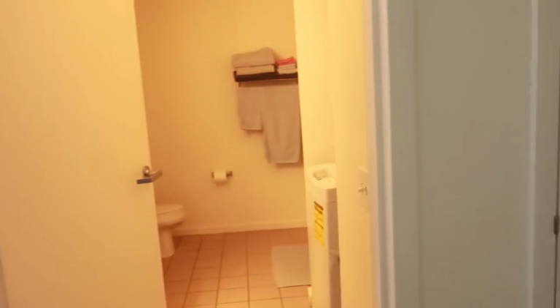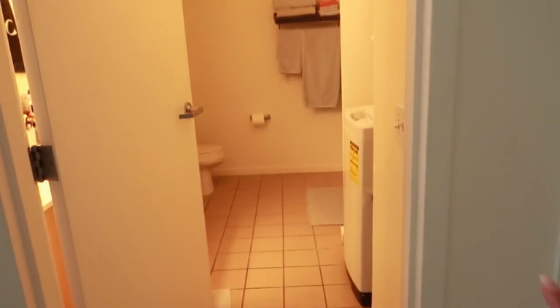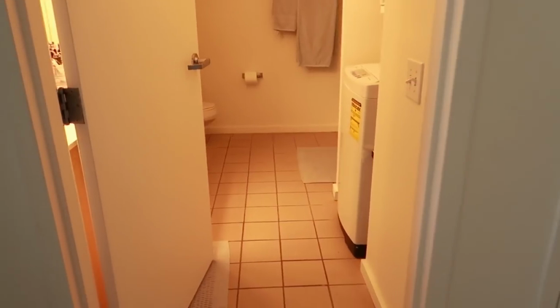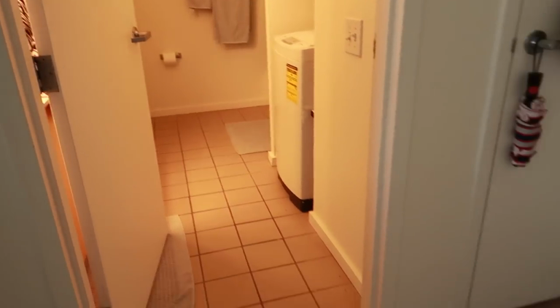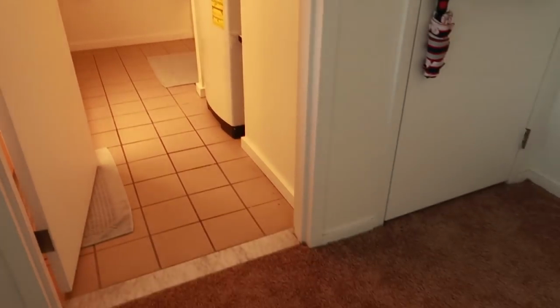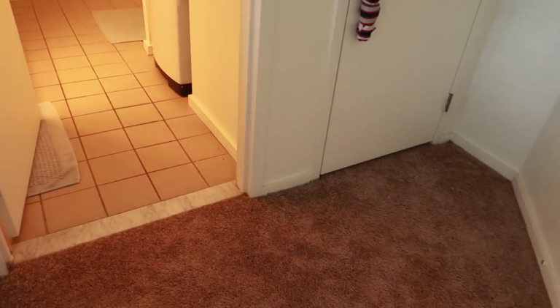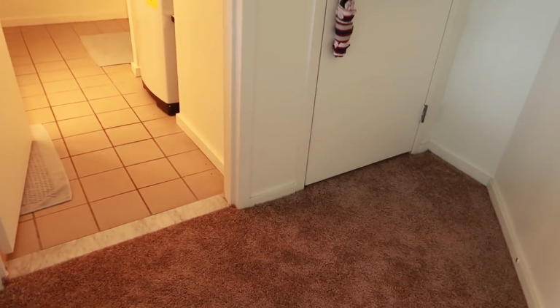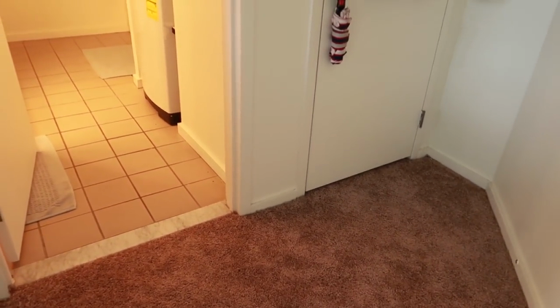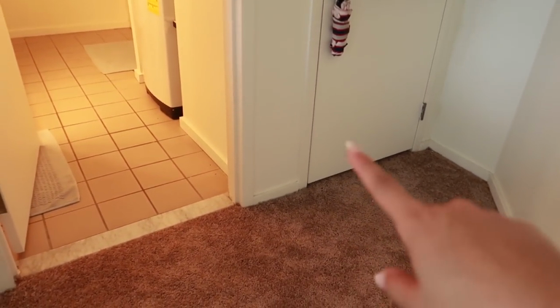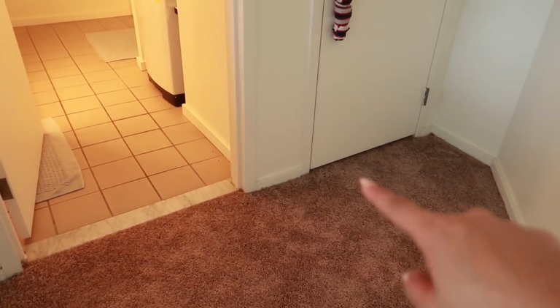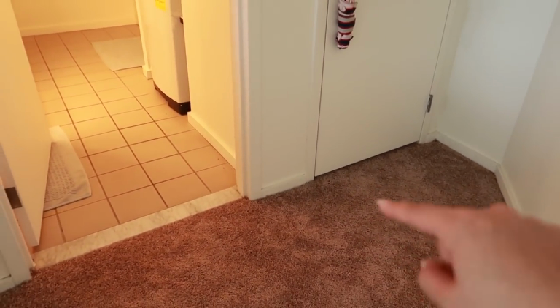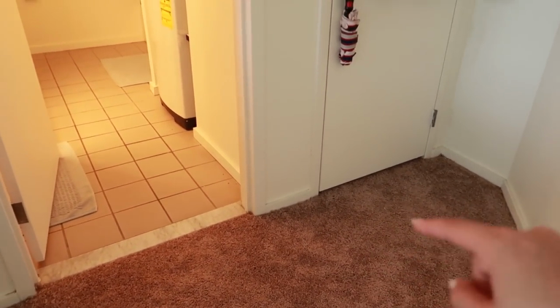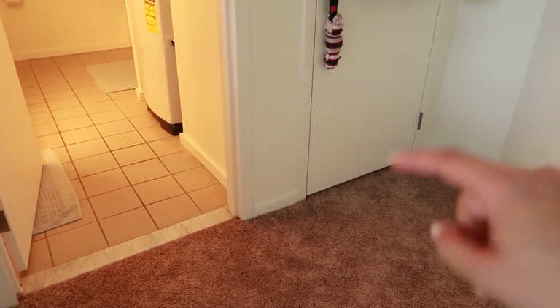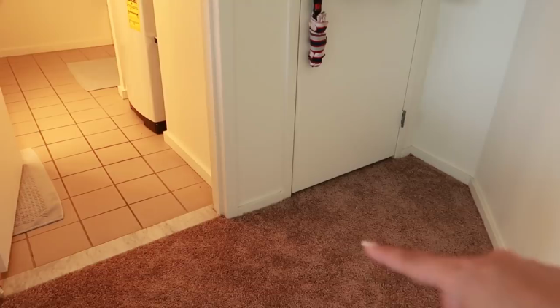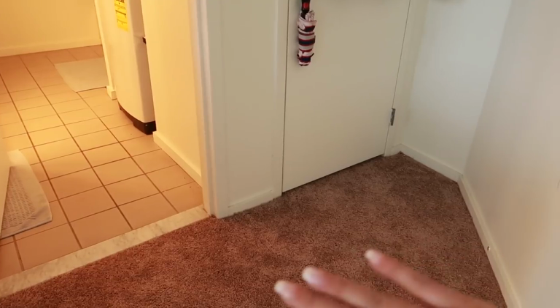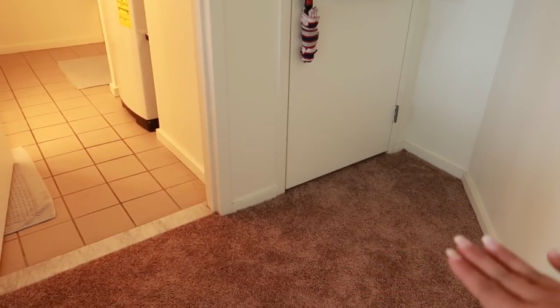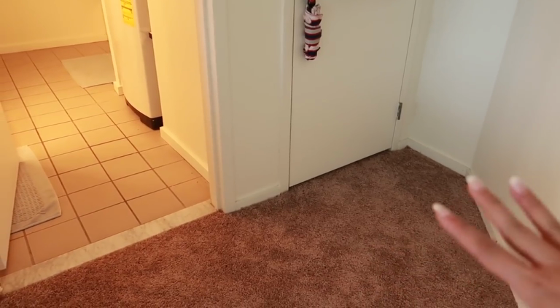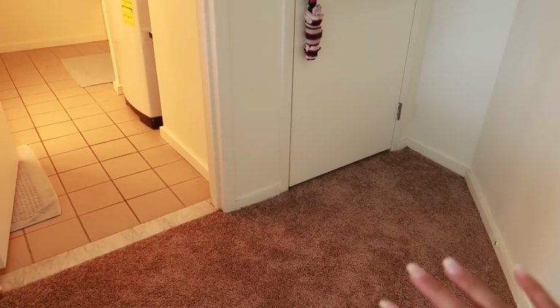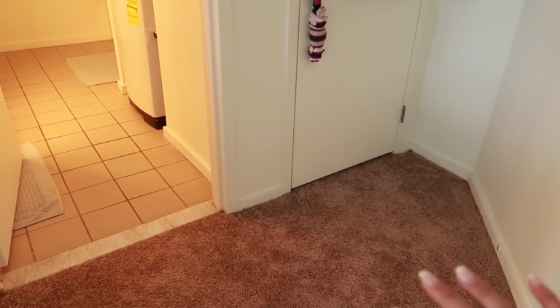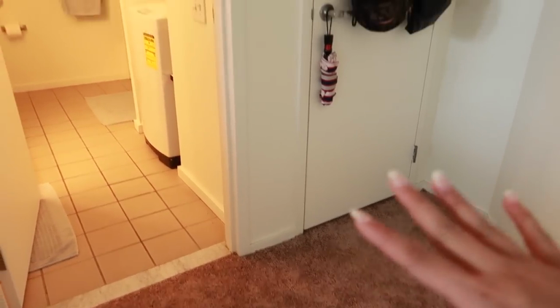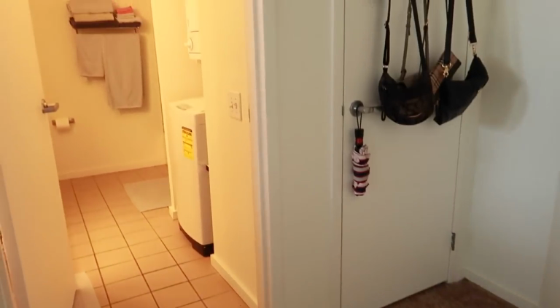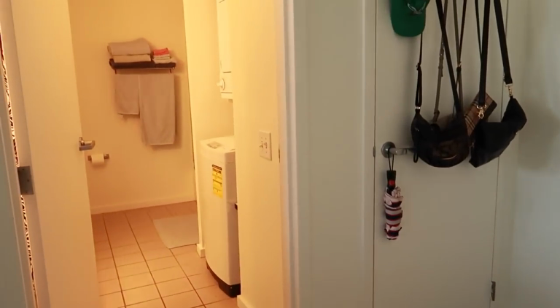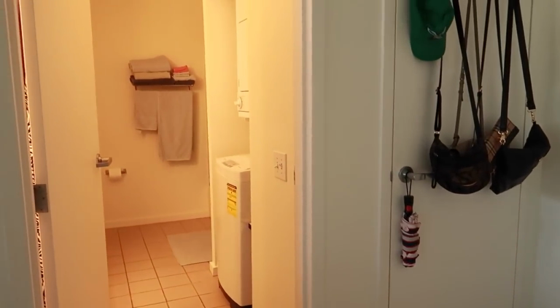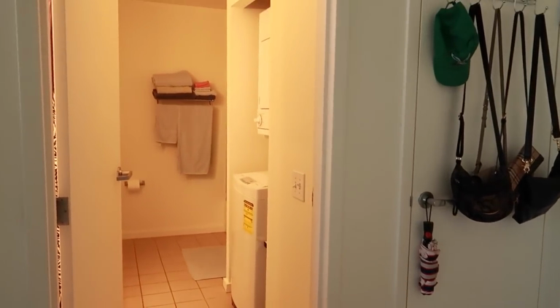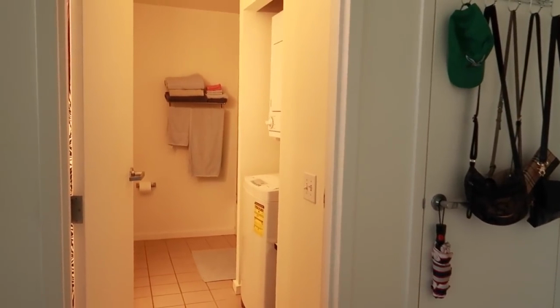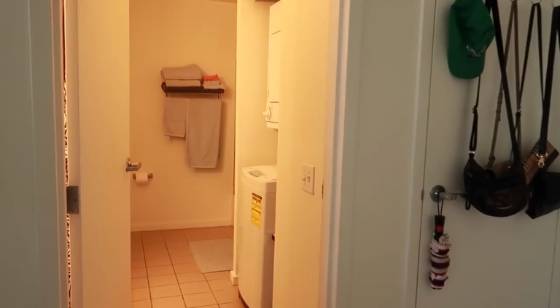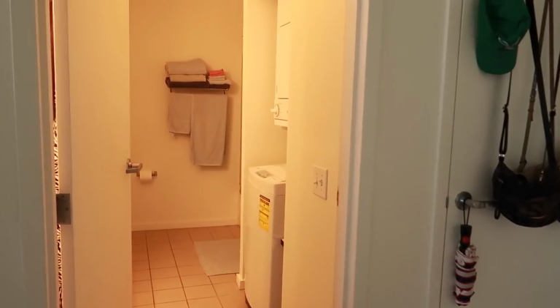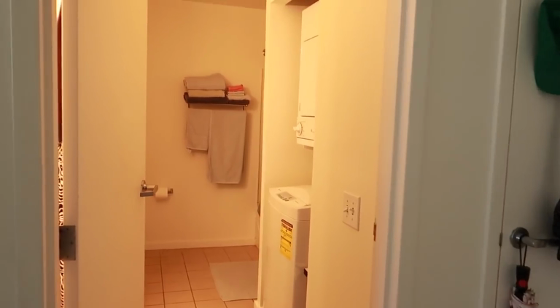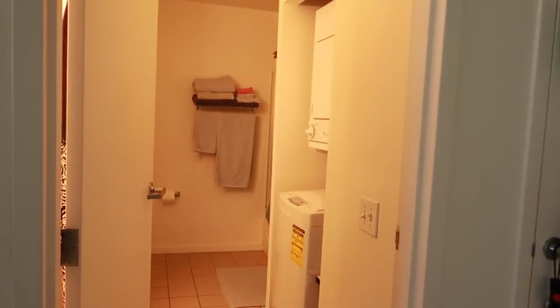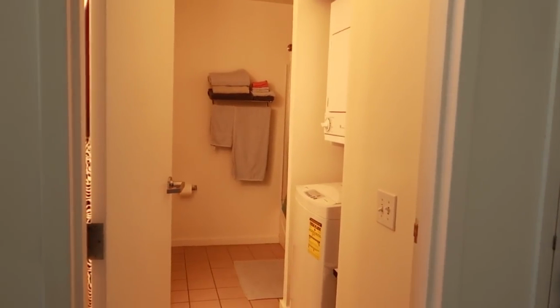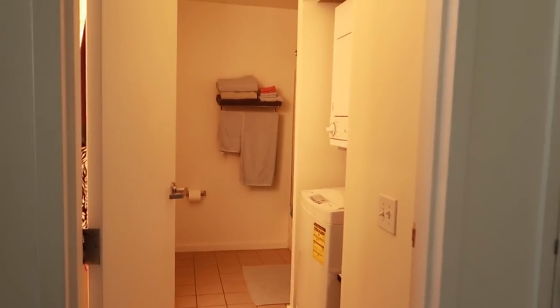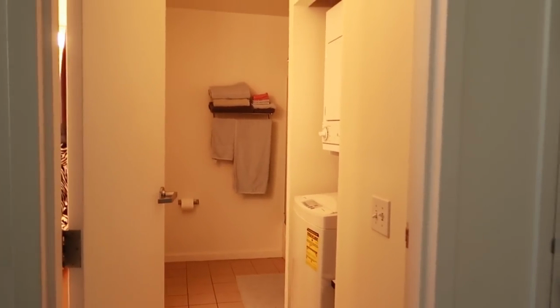If you guys are wondering, I do have carpet. This is not my first choice — if I had a choice I would love hardwood floors. But with my budget living in the city of Philadelphia, it is what it is and this is what I could afford.